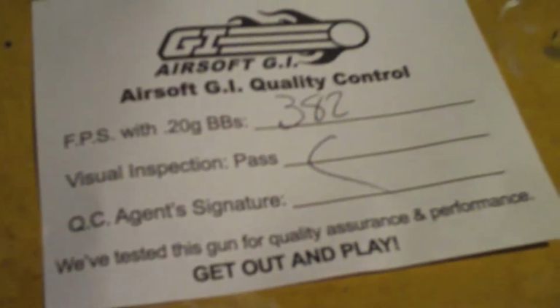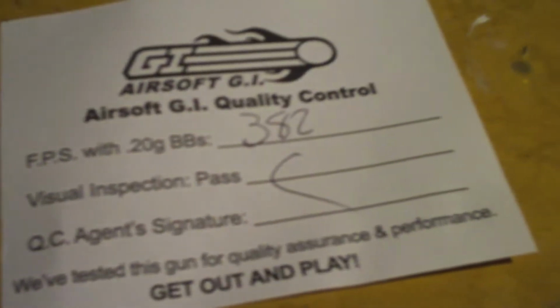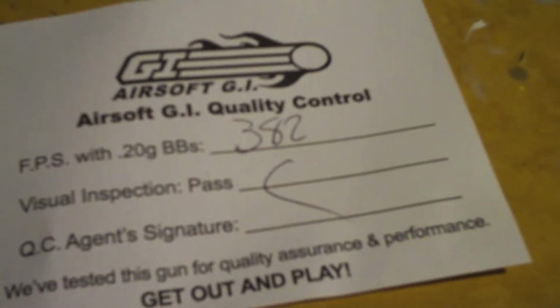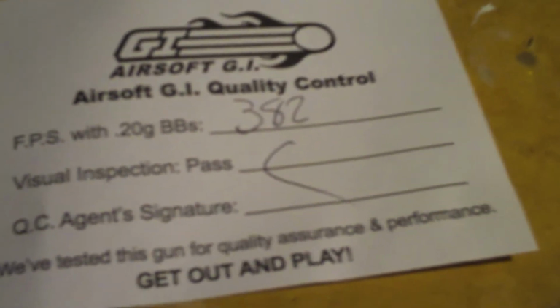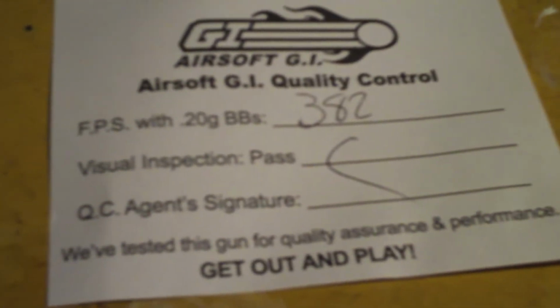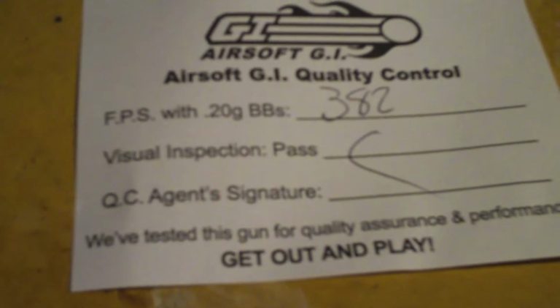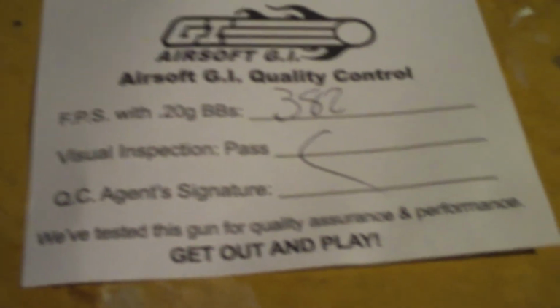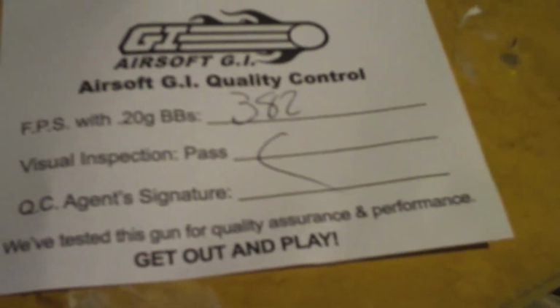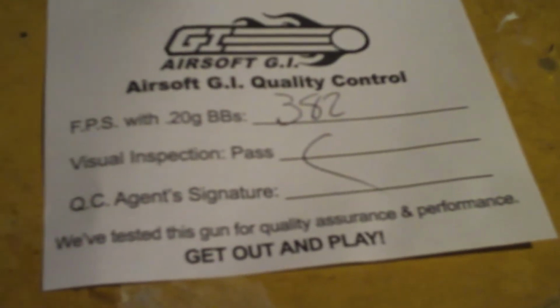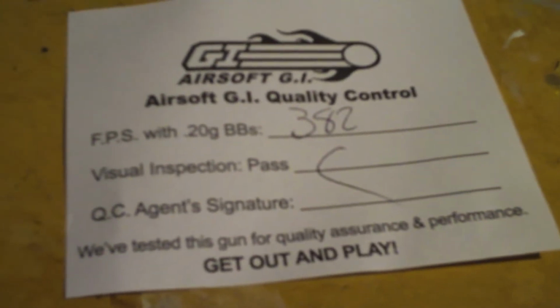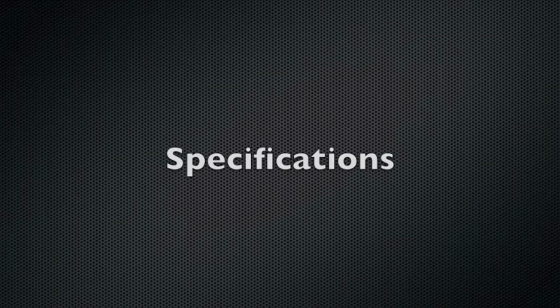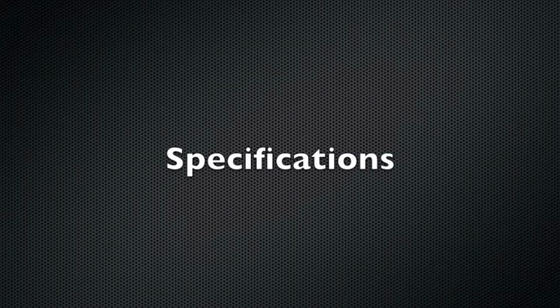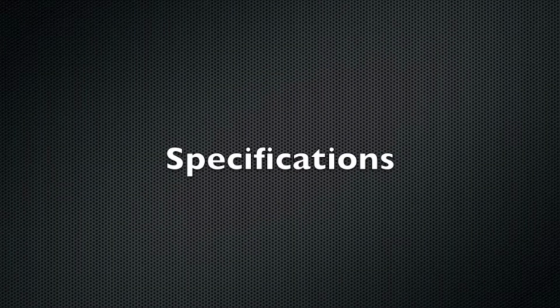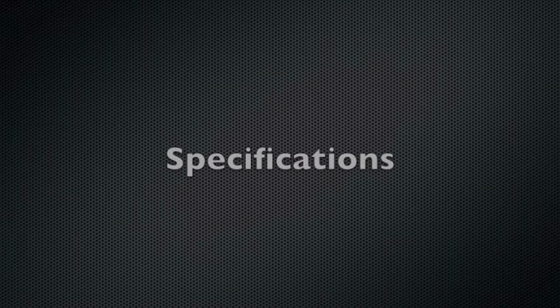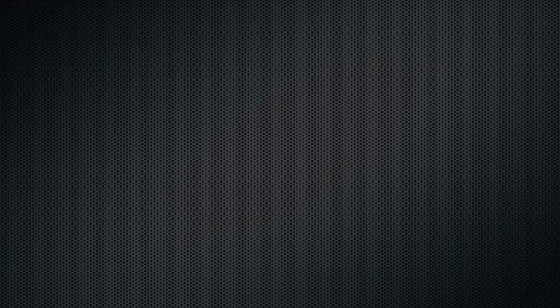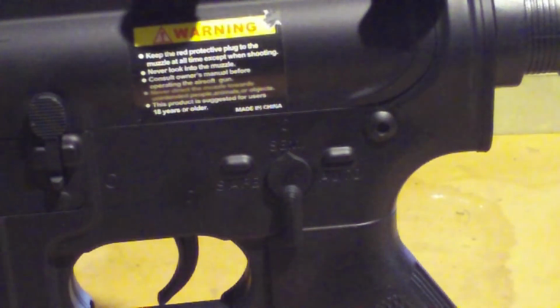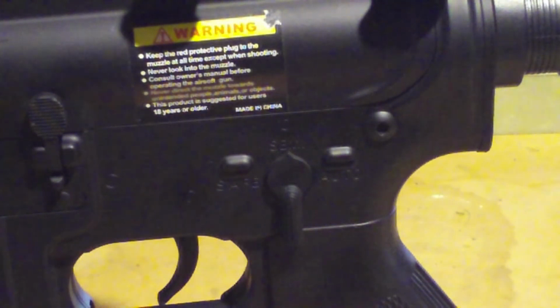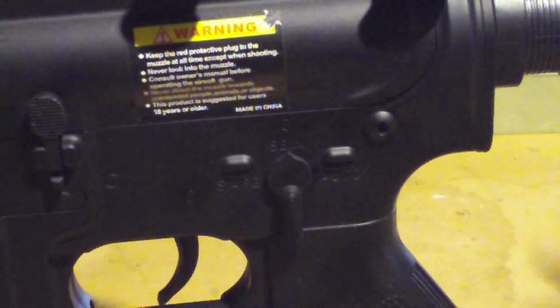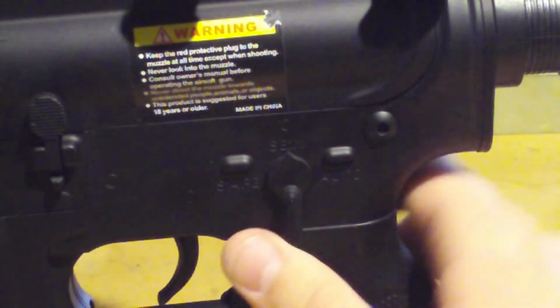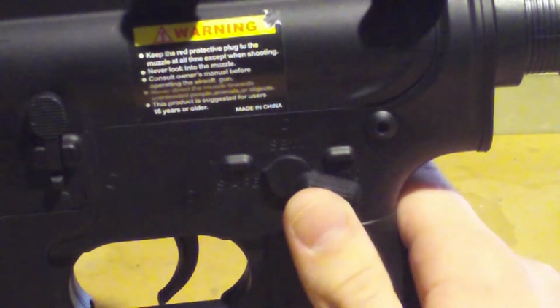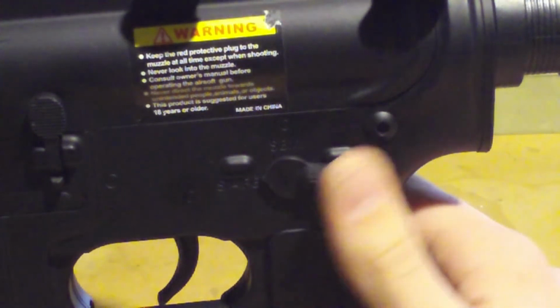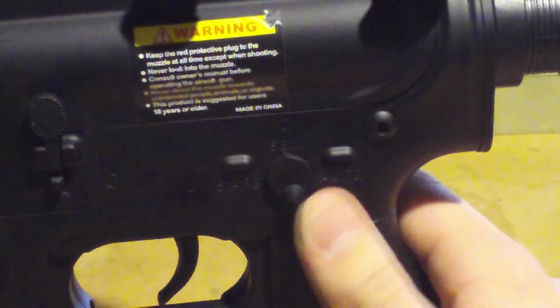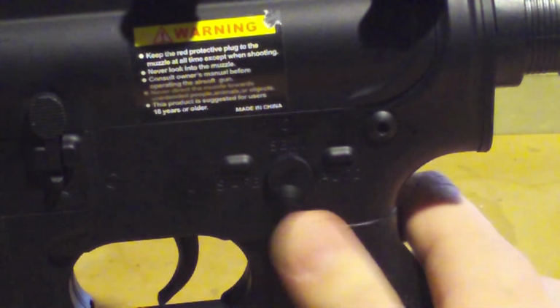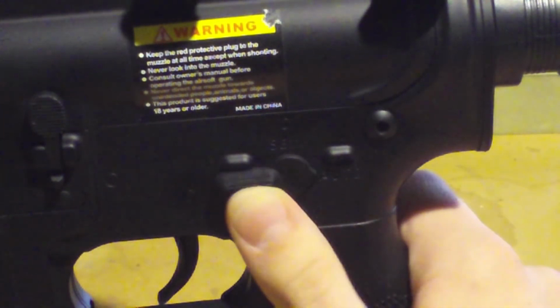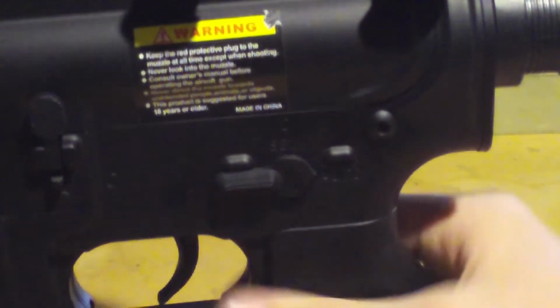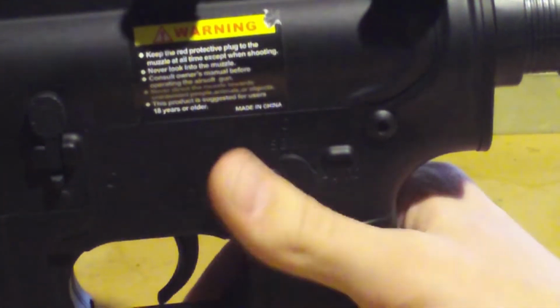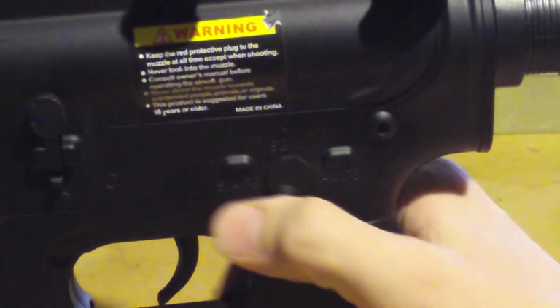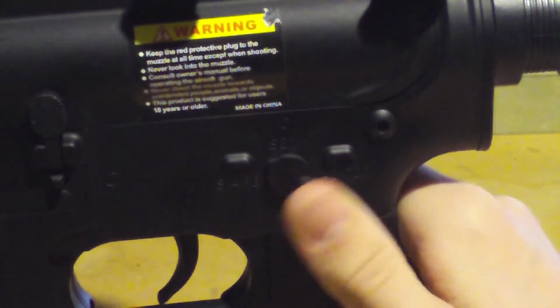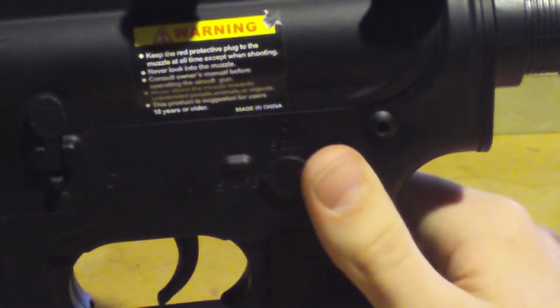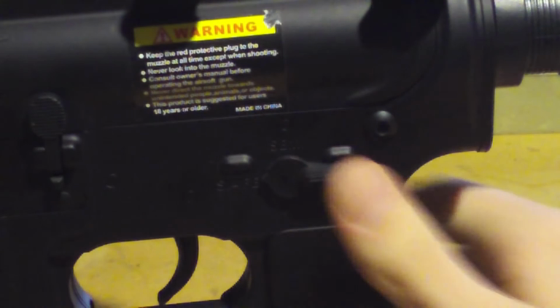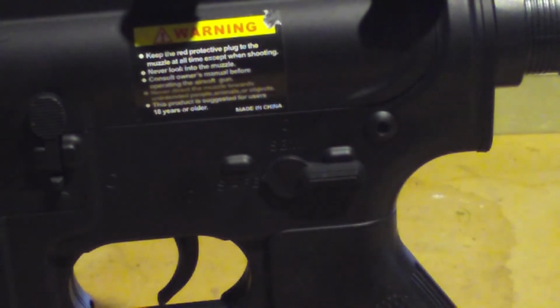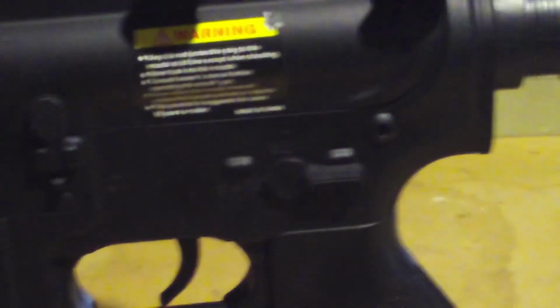If you order from AirsoftGI you get a nice quality control certificate. The selector switch is located on the typical side of the M4 — you've got your safe, semi, and fully automatic.